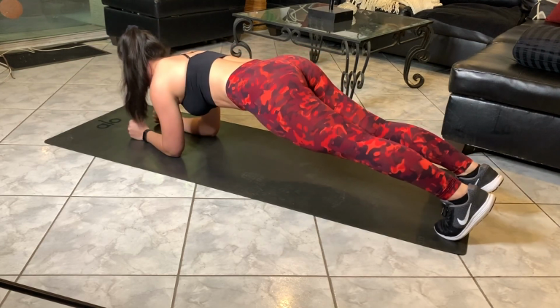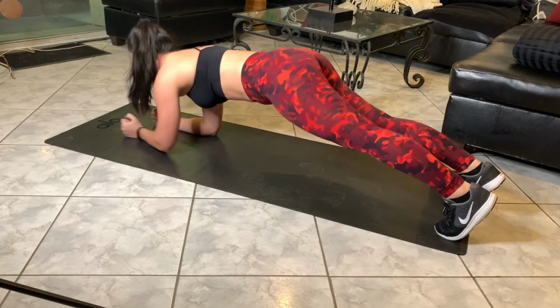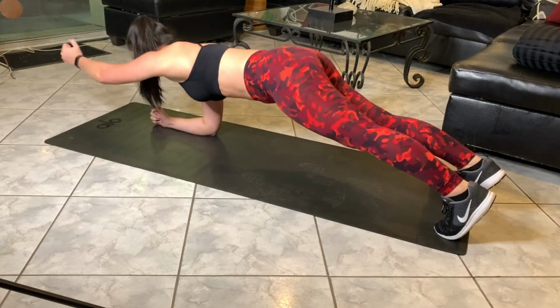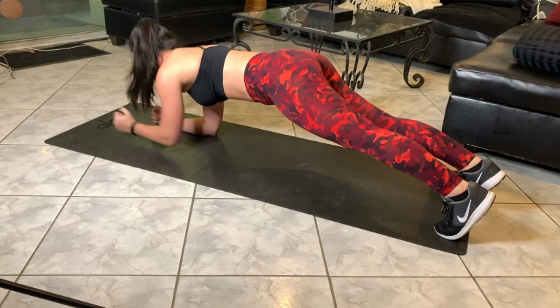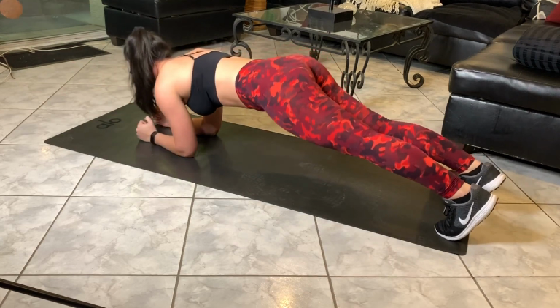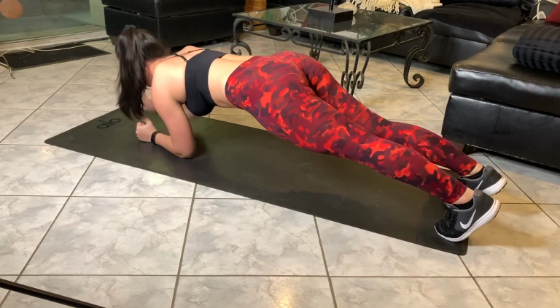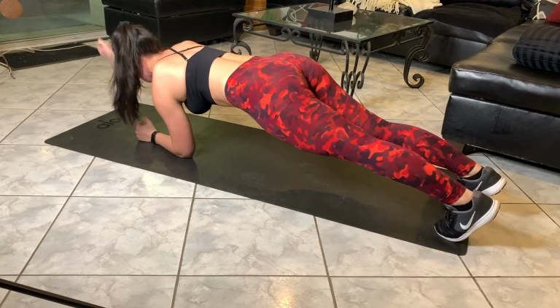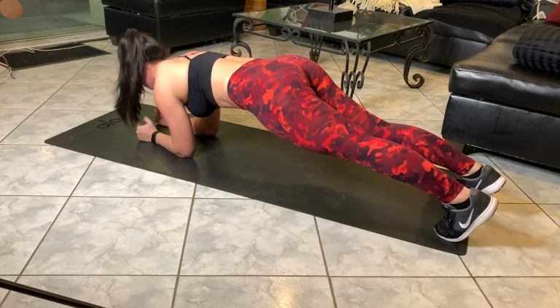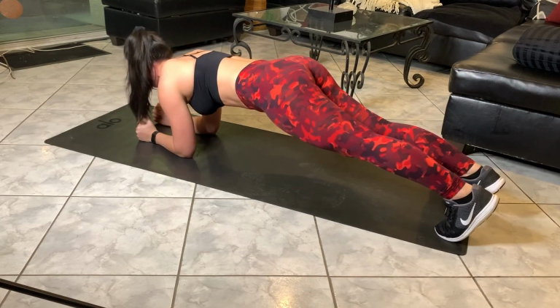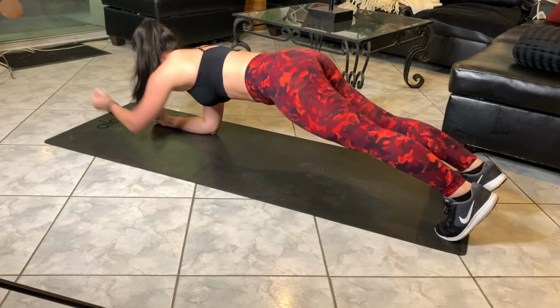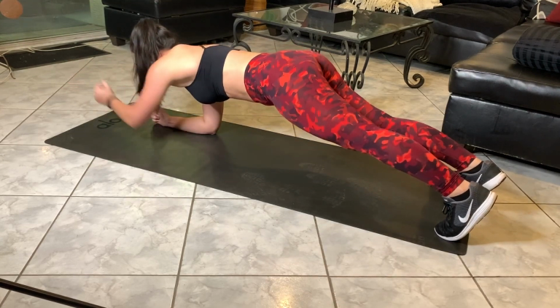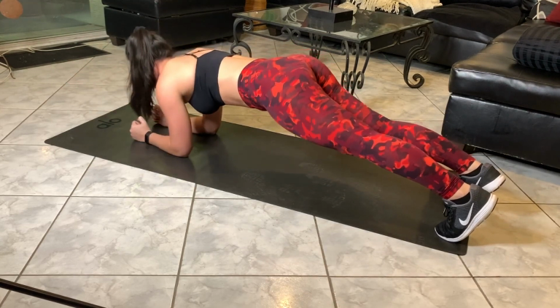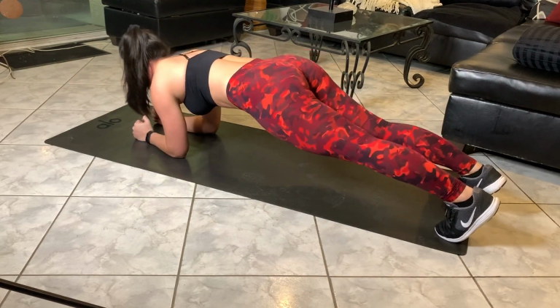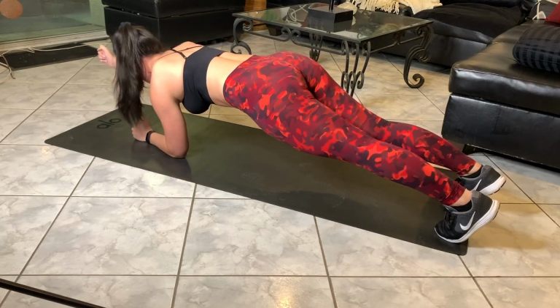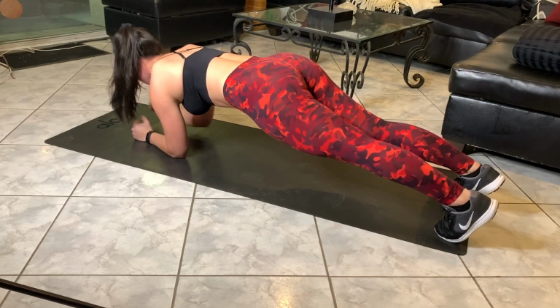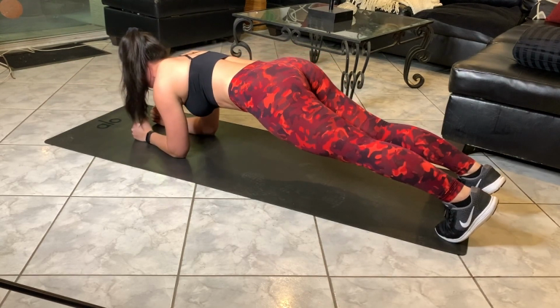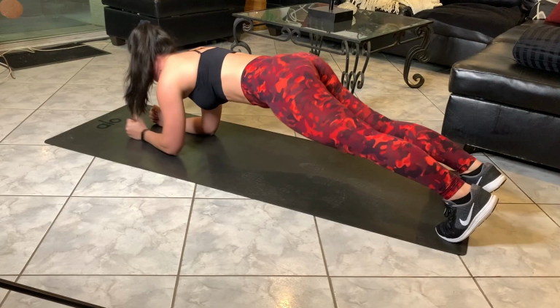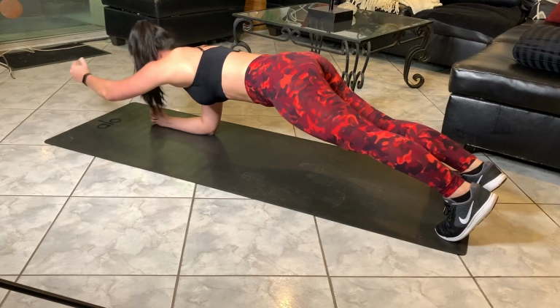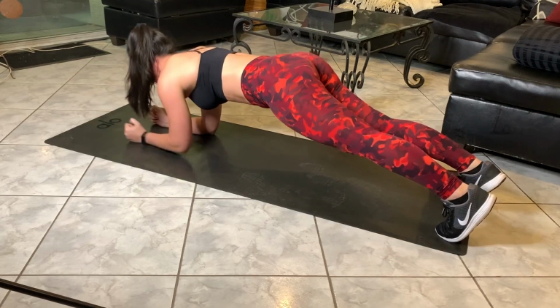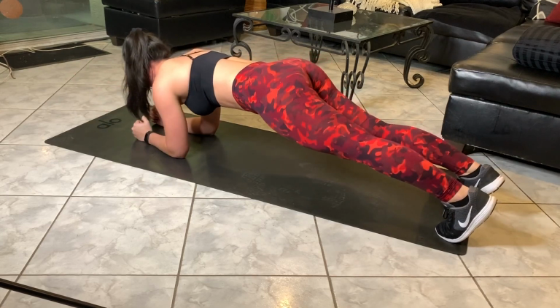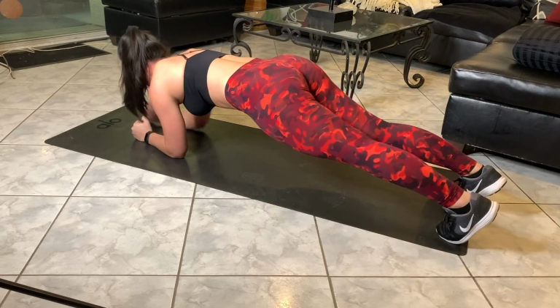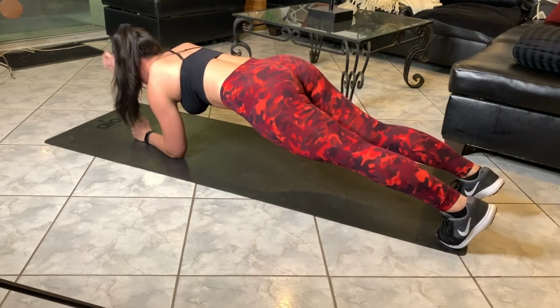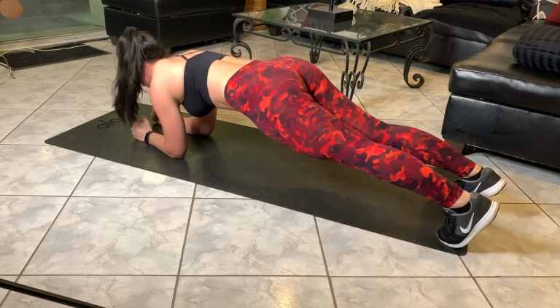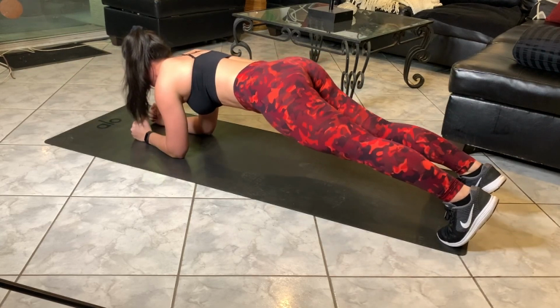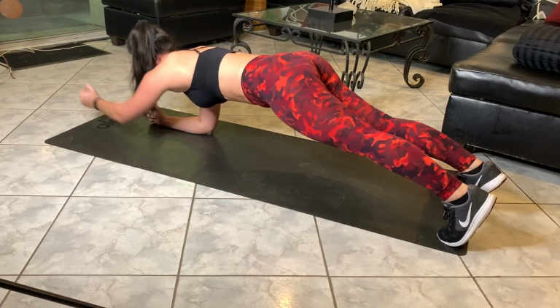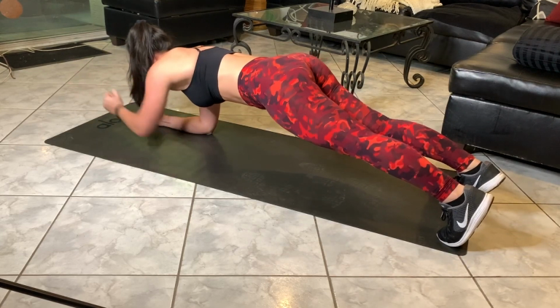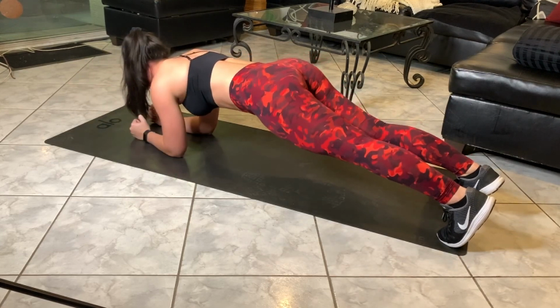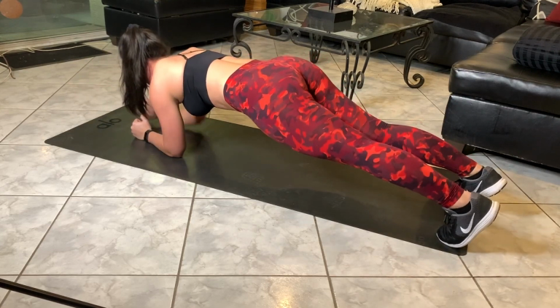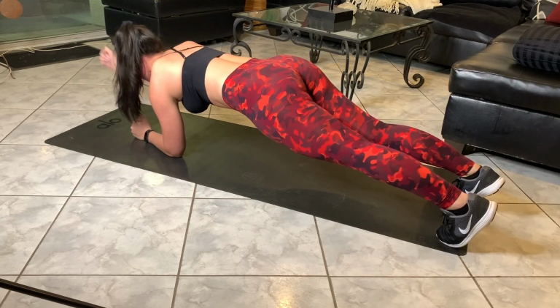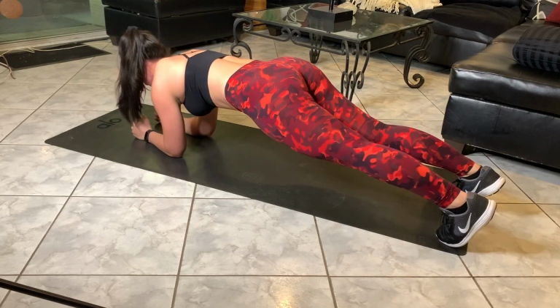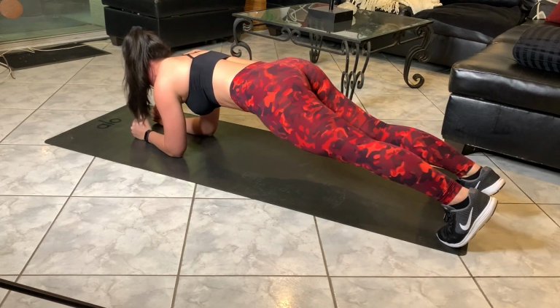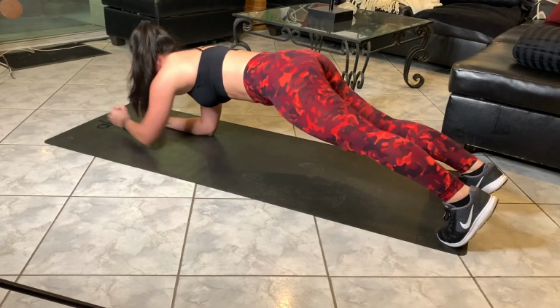You are going to punch one arm and then alternate to the other arm. You don't want to swing your hips too much here — you want to keep them facing the ground at all times.